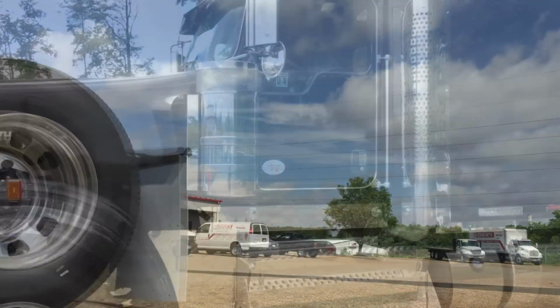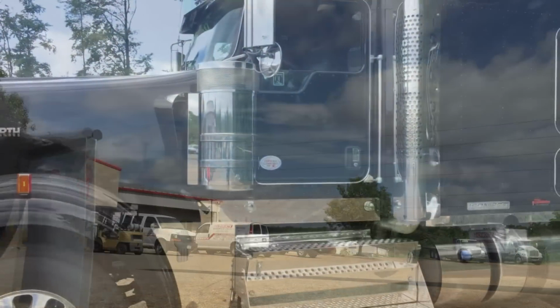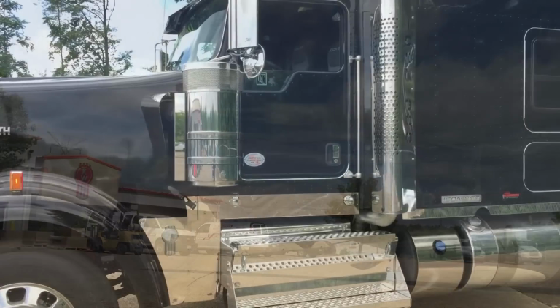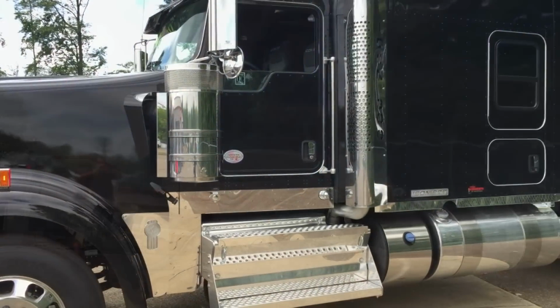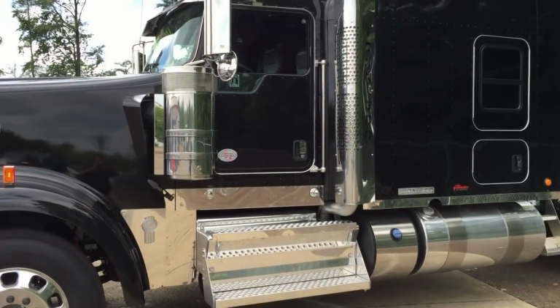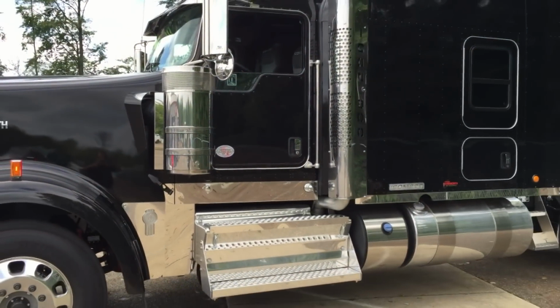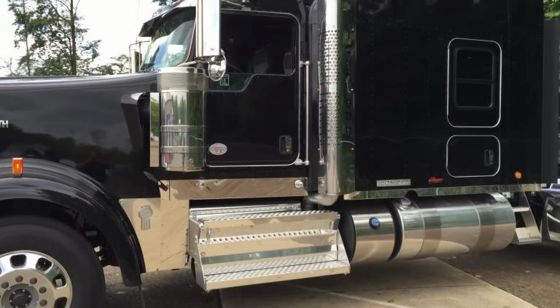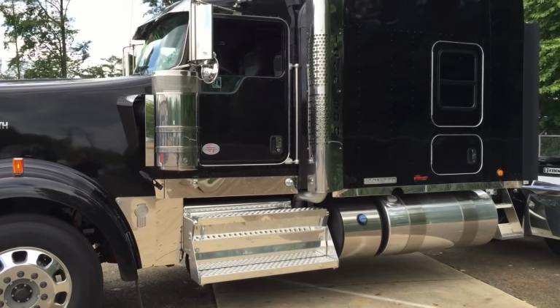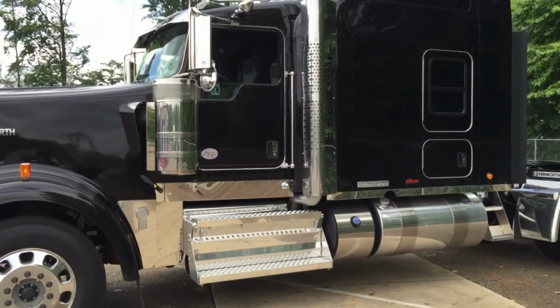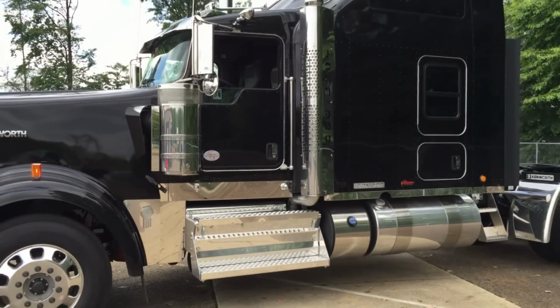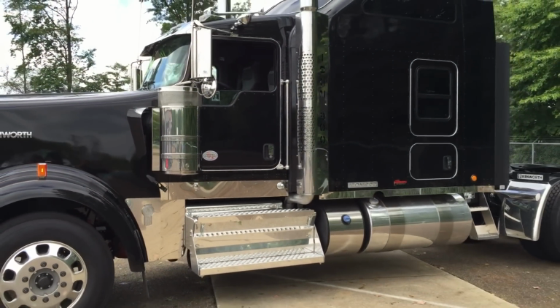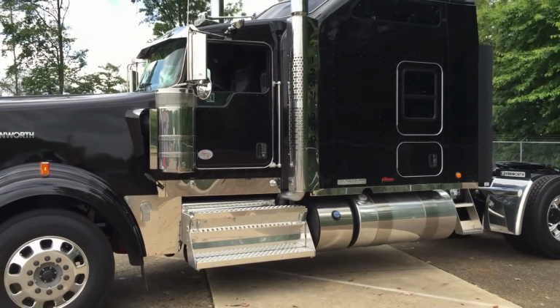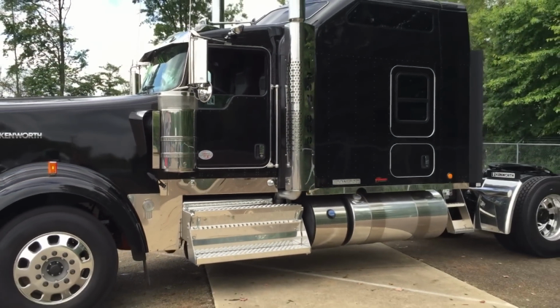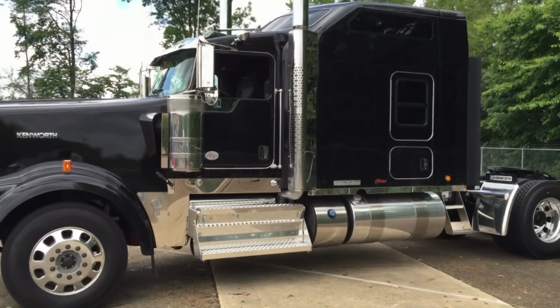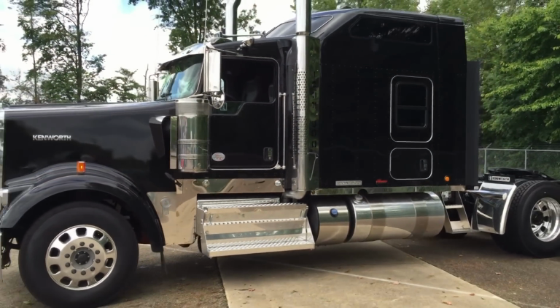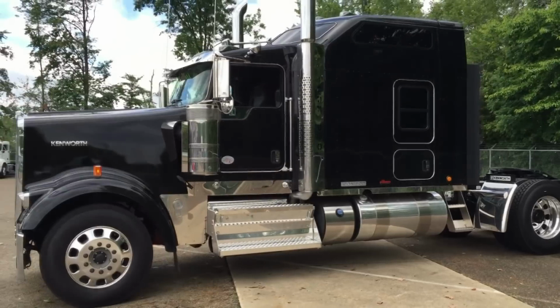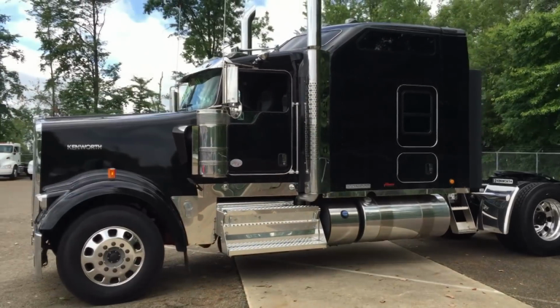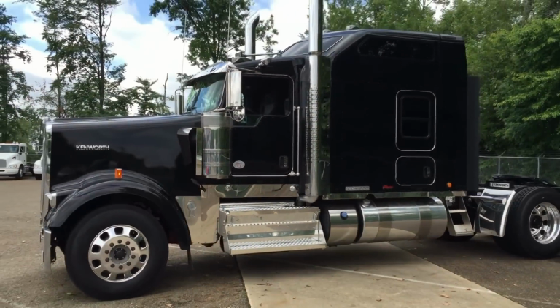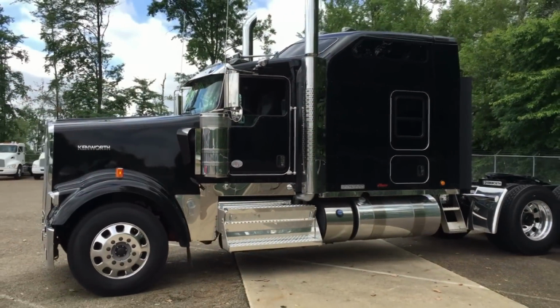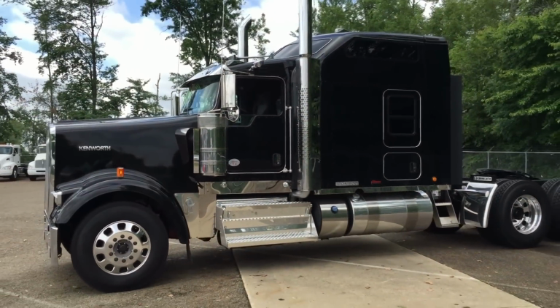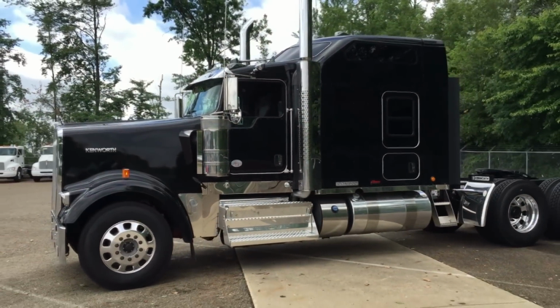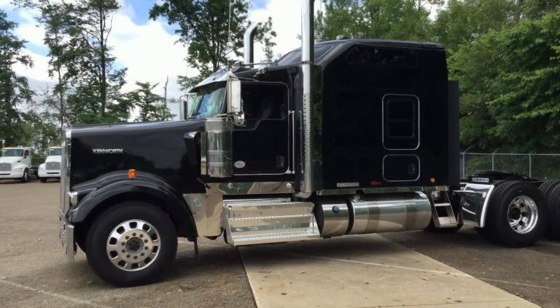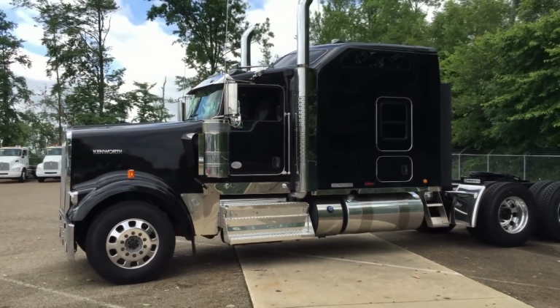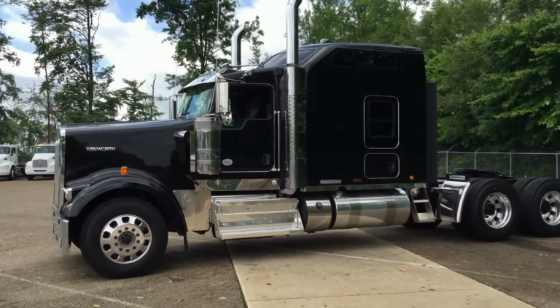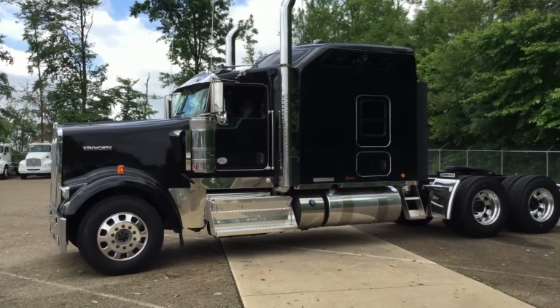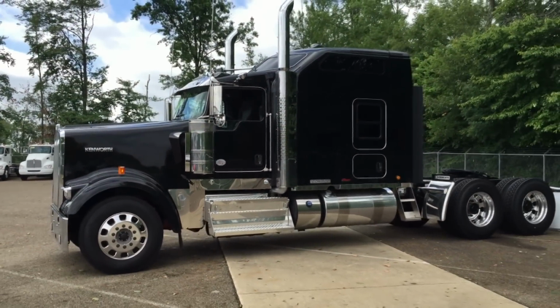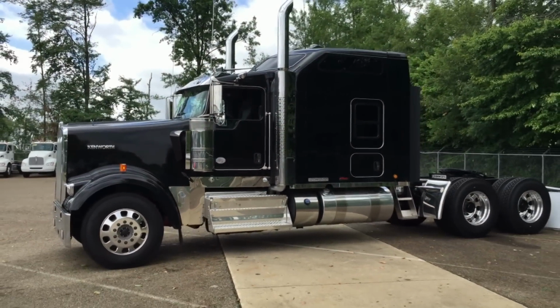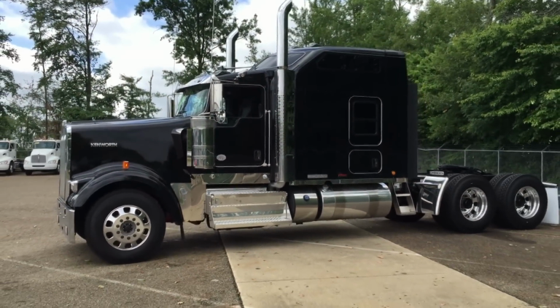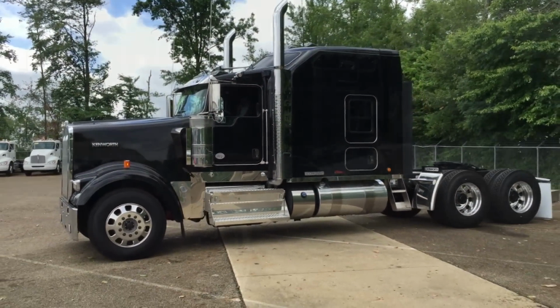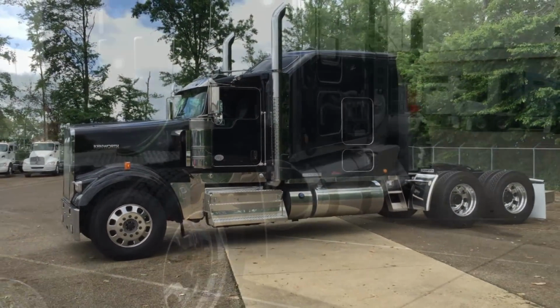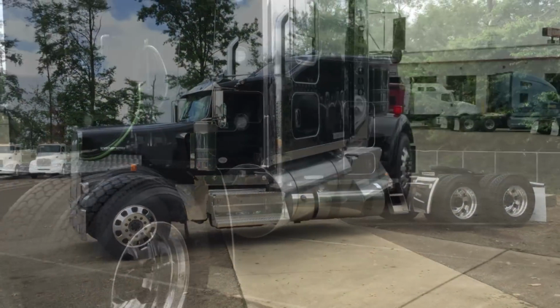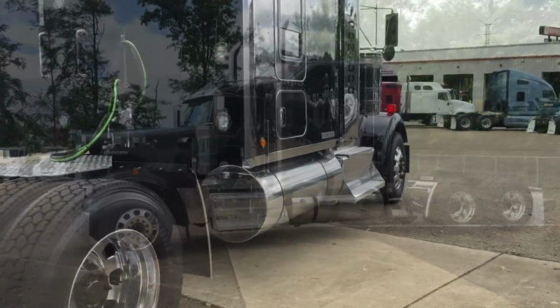Hello everyone, this is Josh at Kenworth of Canton giving you a tour of this brand new 2017 Kenworth Icon 900. This is the trucker's truck — a hot rod. This is the one that we've all dreamed about driving.